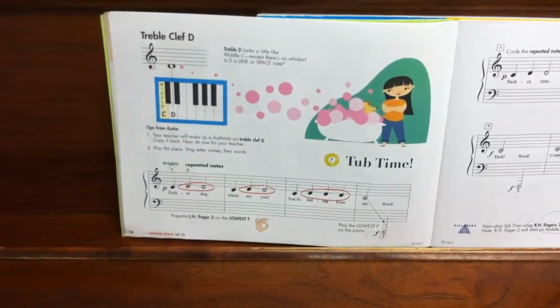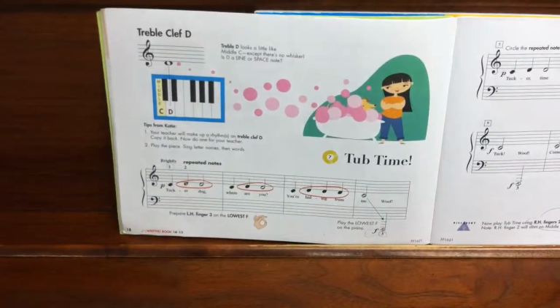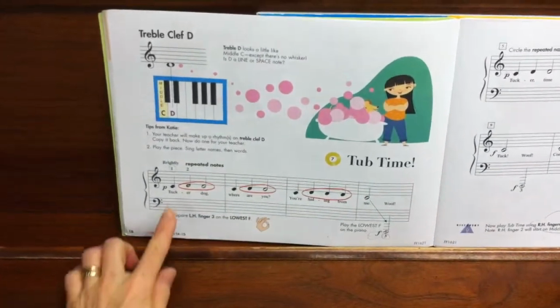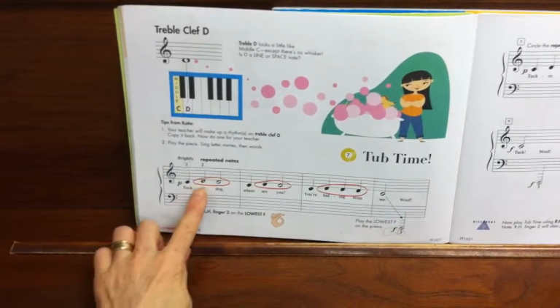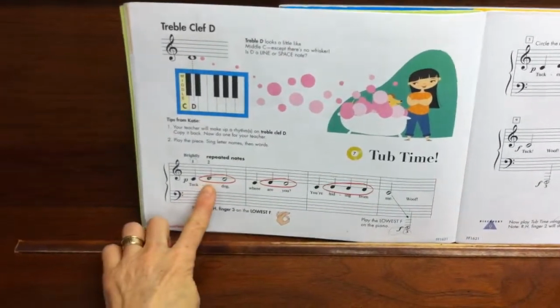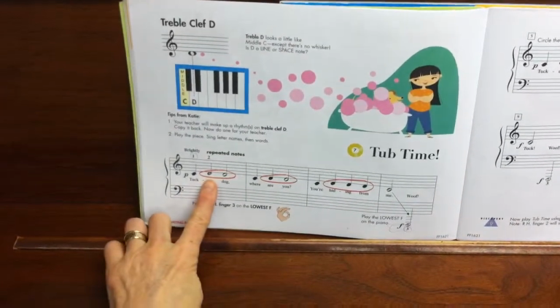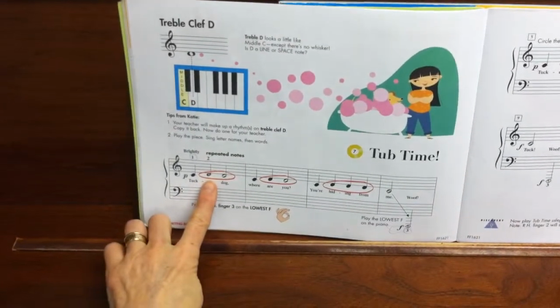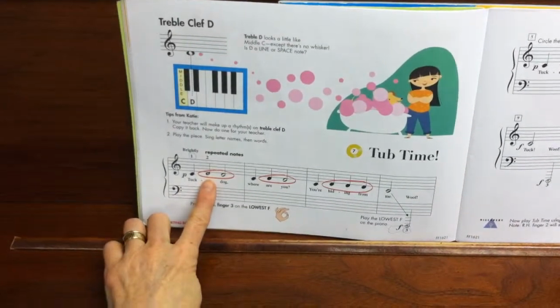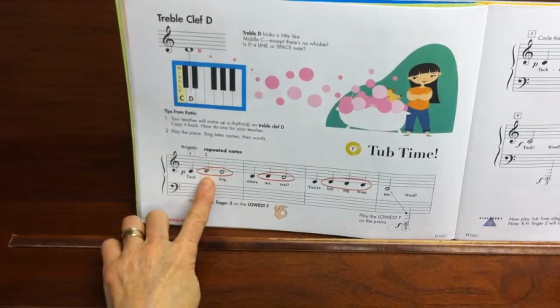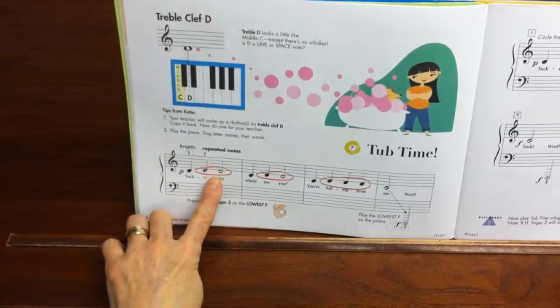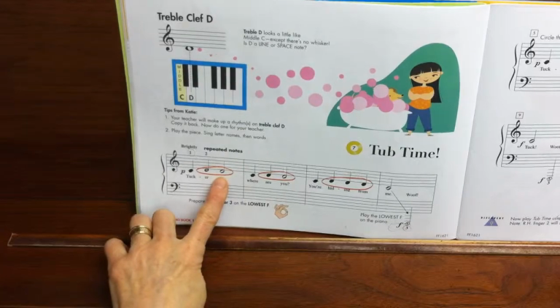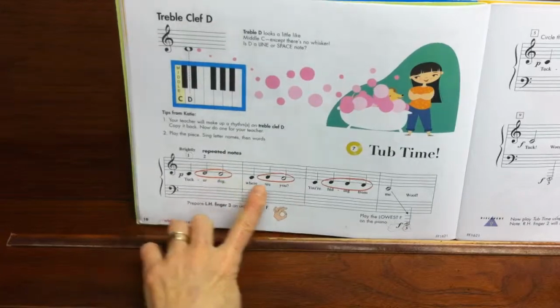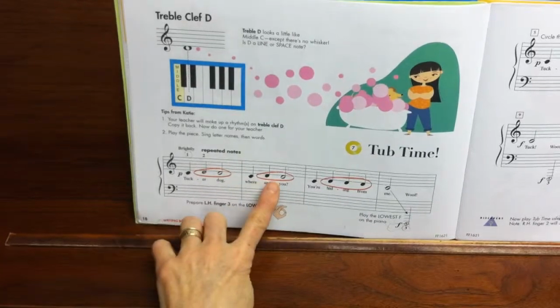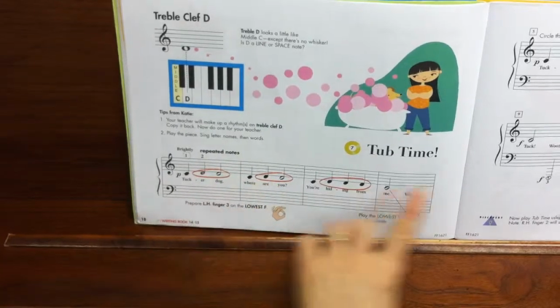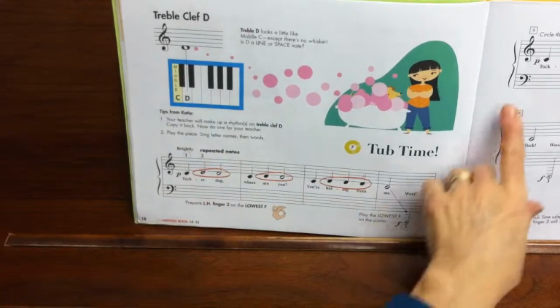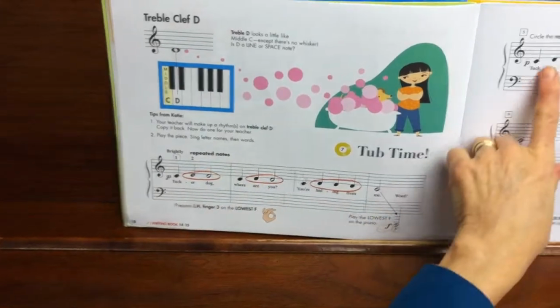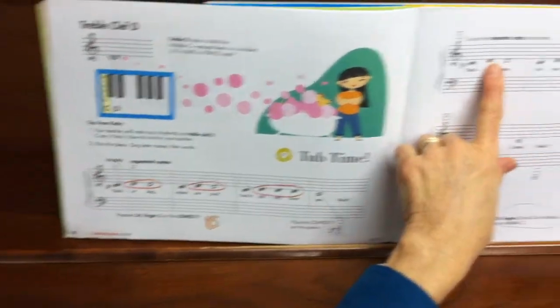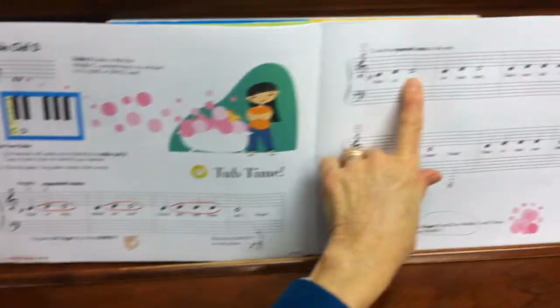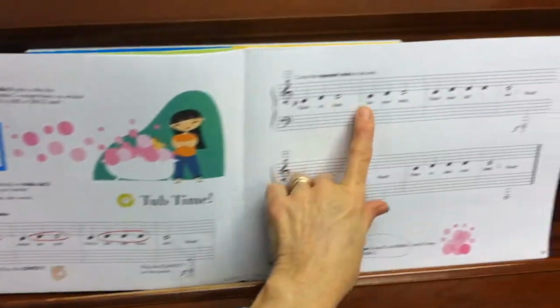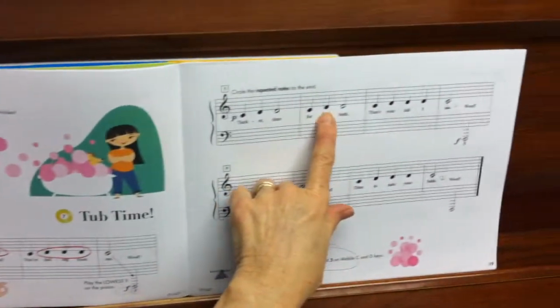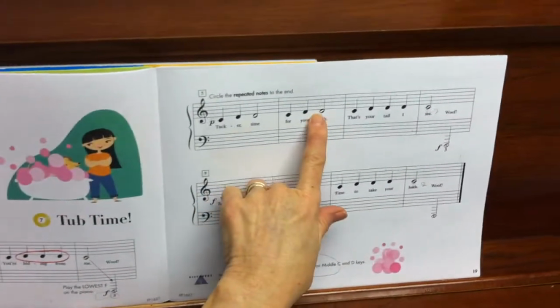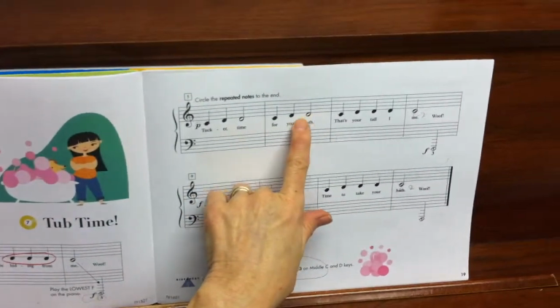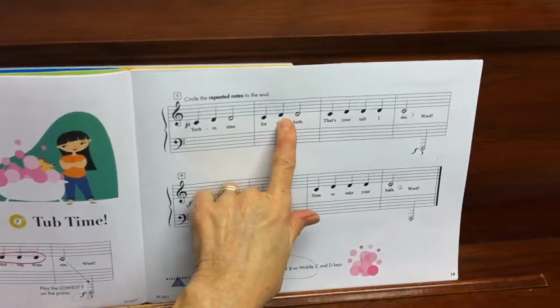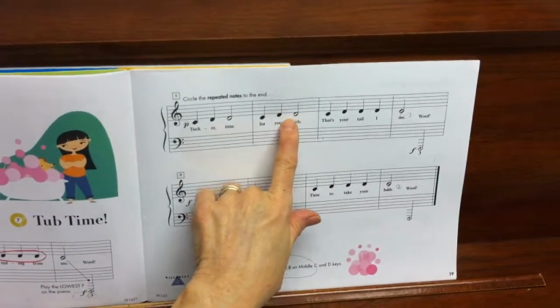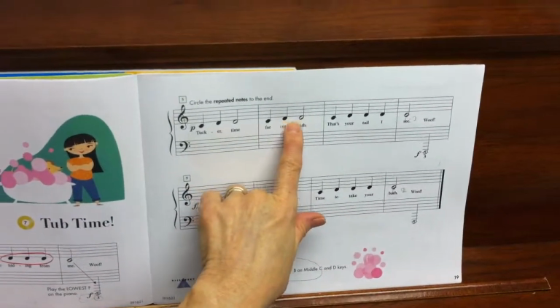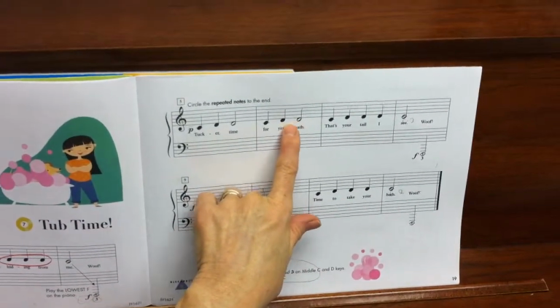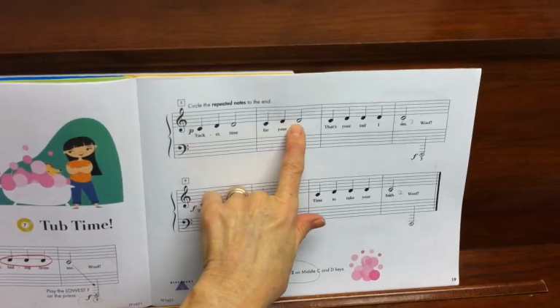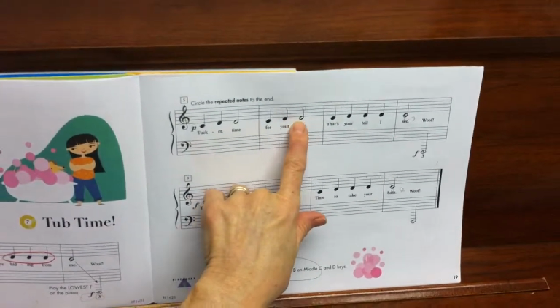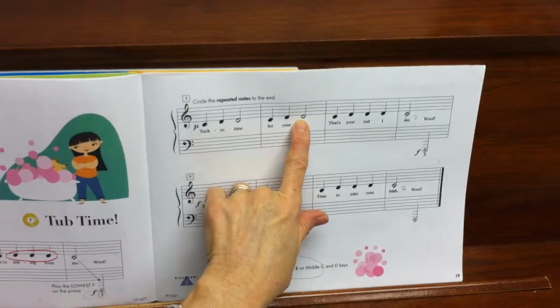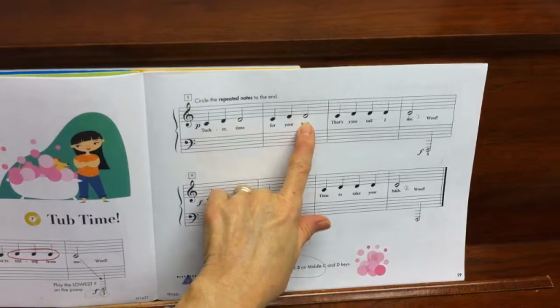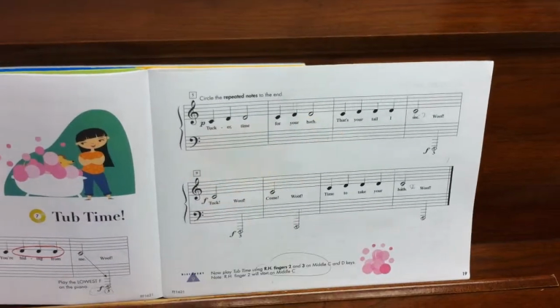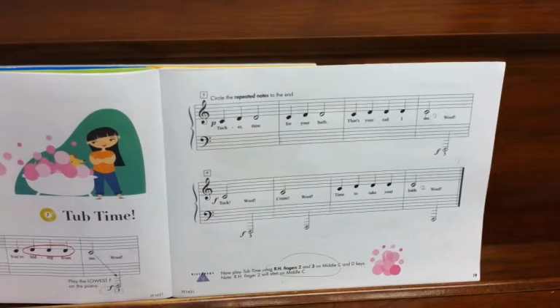The book would like the children to circle repeated notes on the second page so that they remember that these stay the same — exactly the same note.